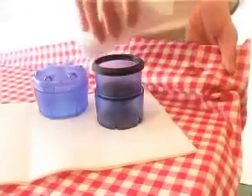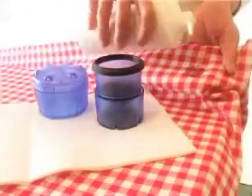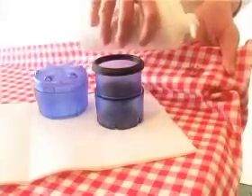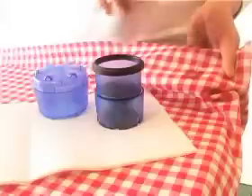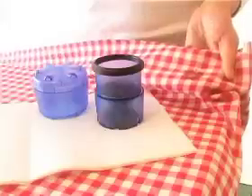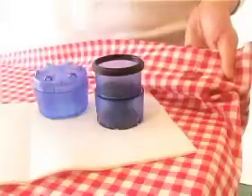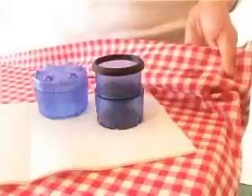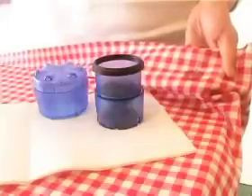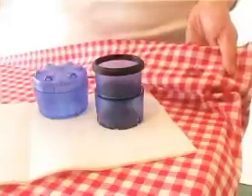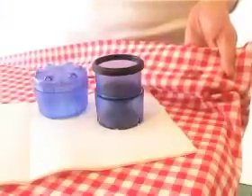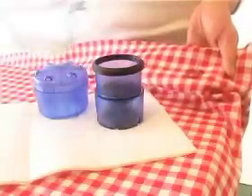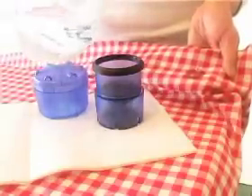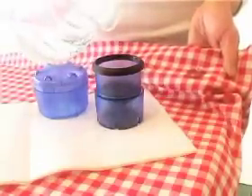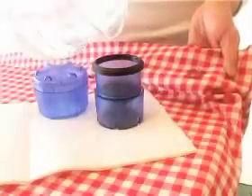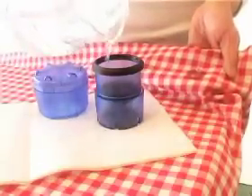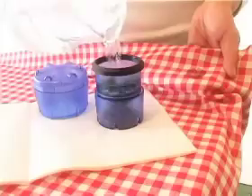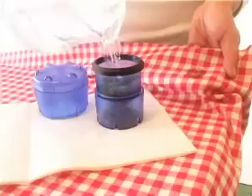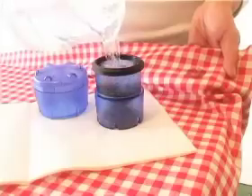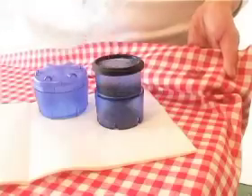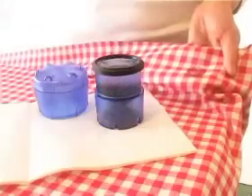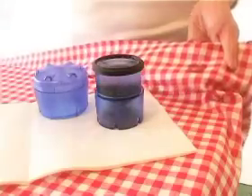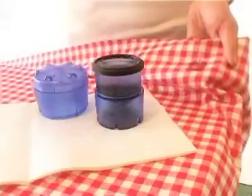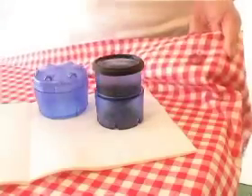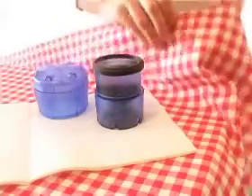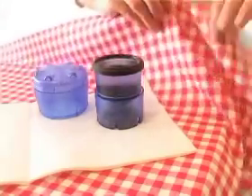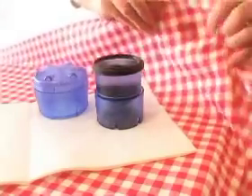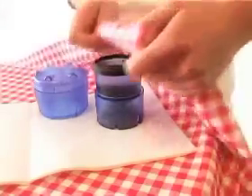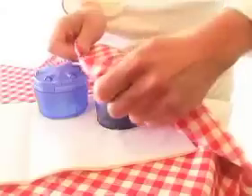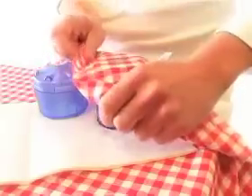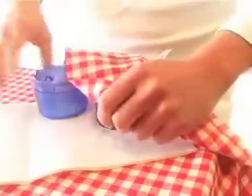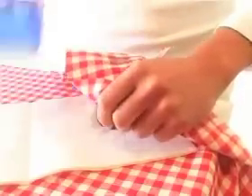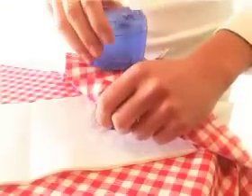Start by putting a dab of soap on the spot. Make sure to use the soap or detergent that is appropriate for the fabric and the stain. Now fill up Spotless with warm water from the tap. Place the item with the stain over Spotless and place the top over the fabric.